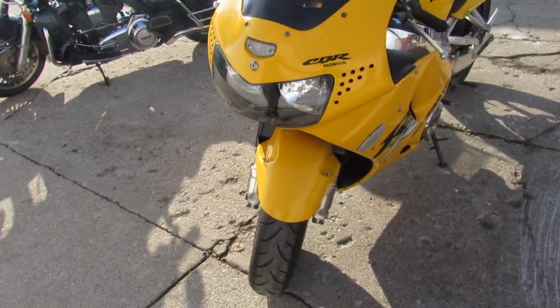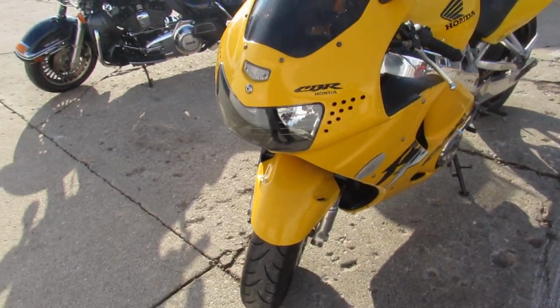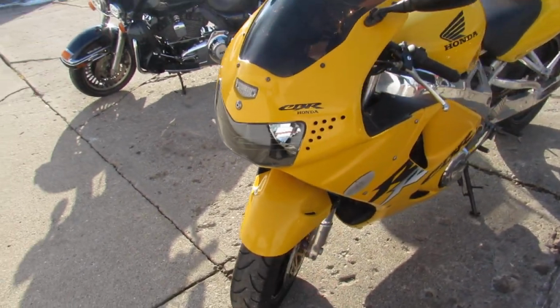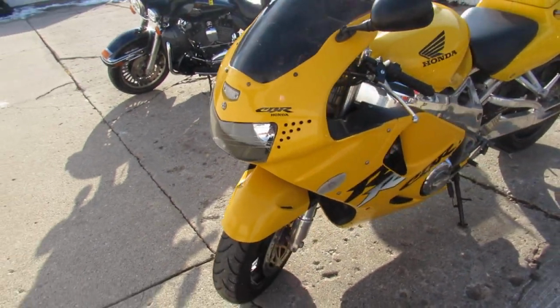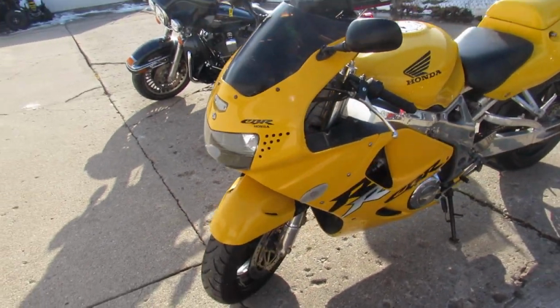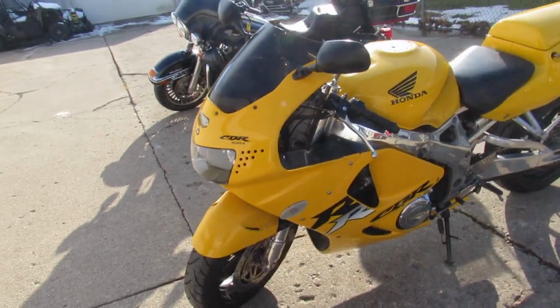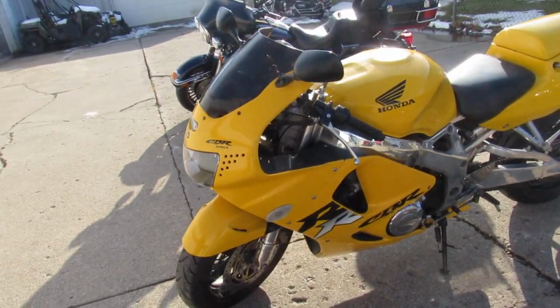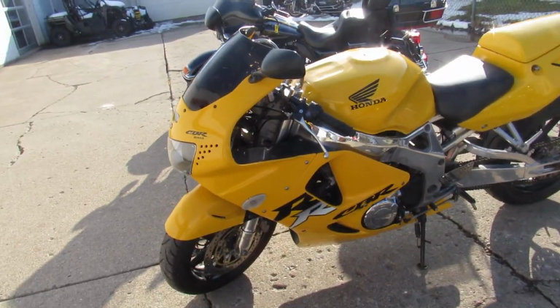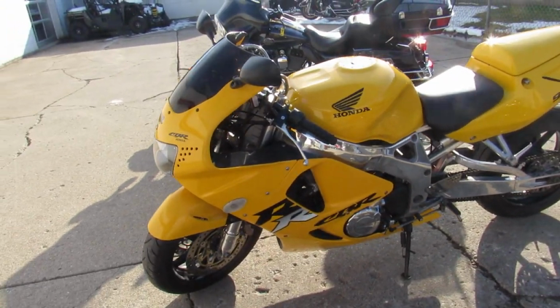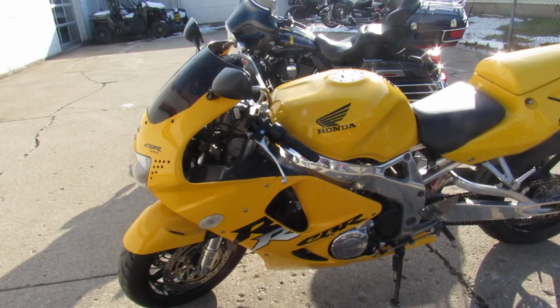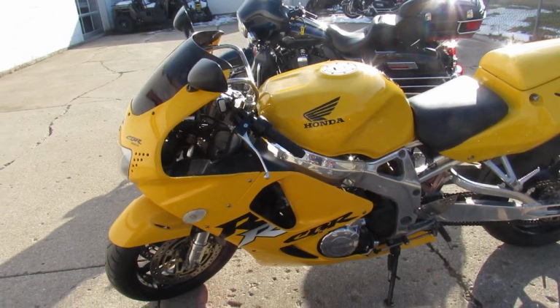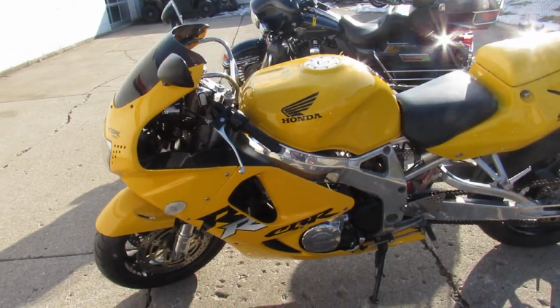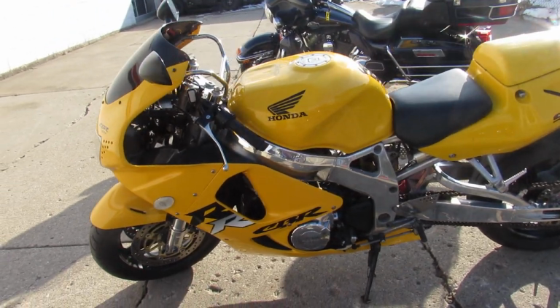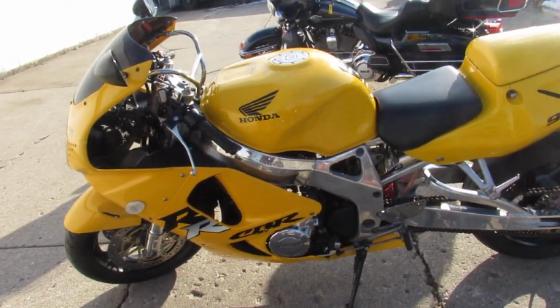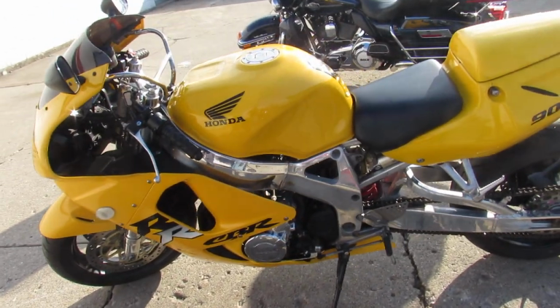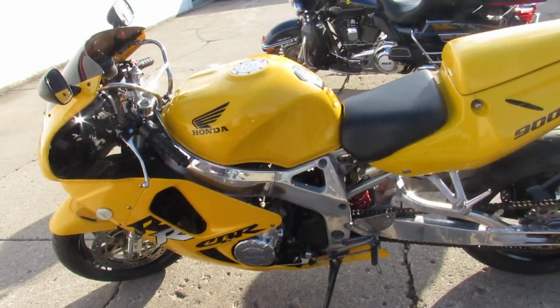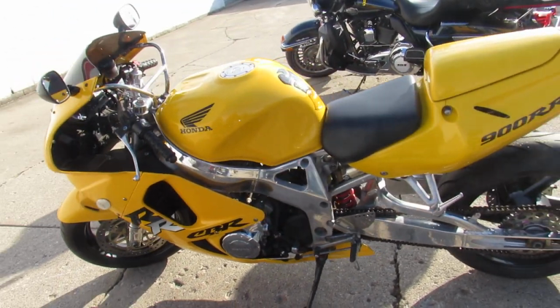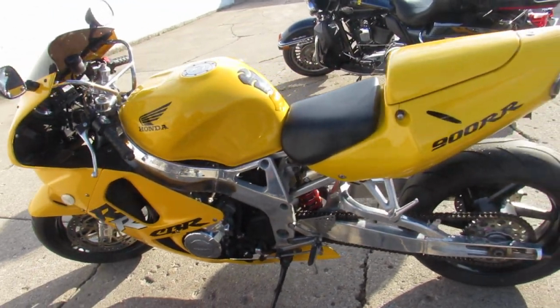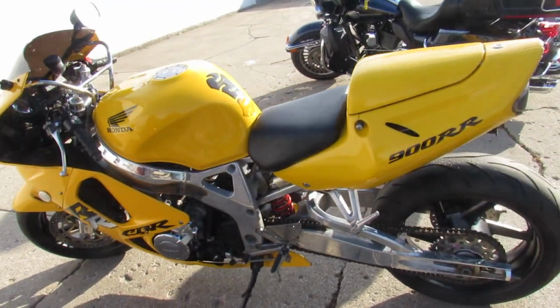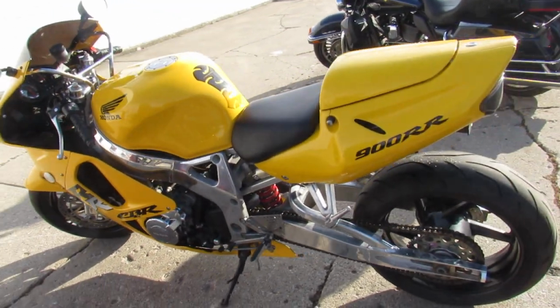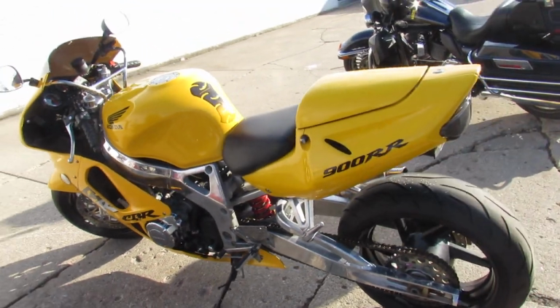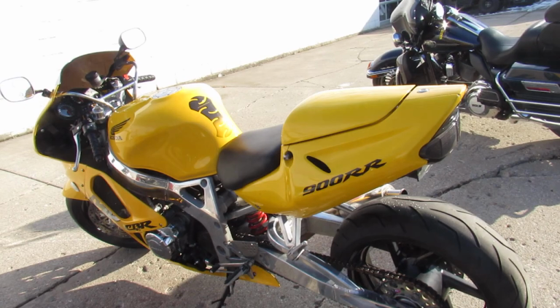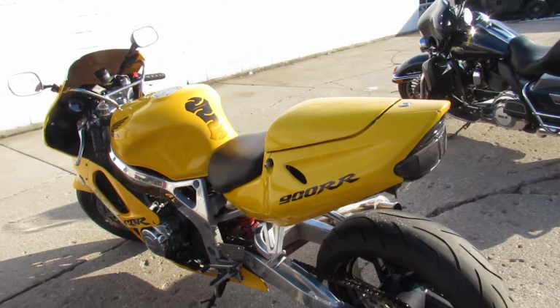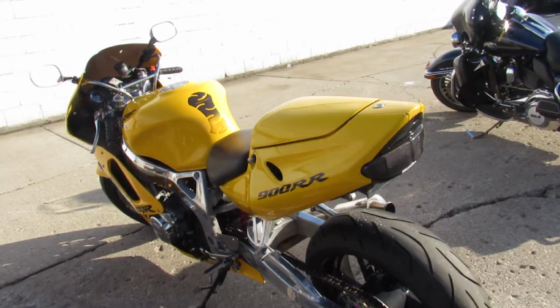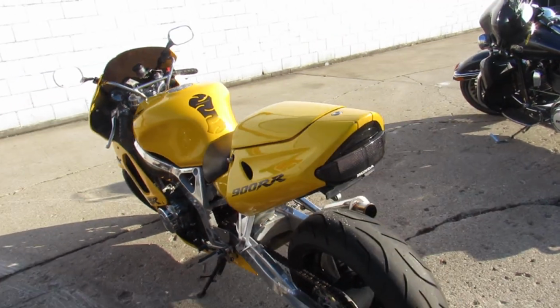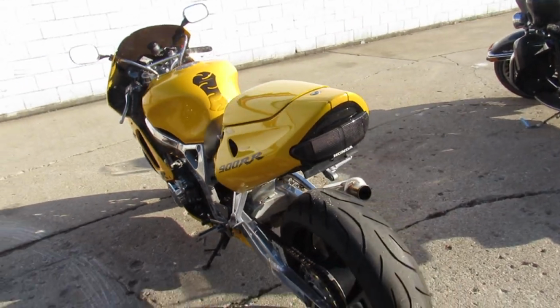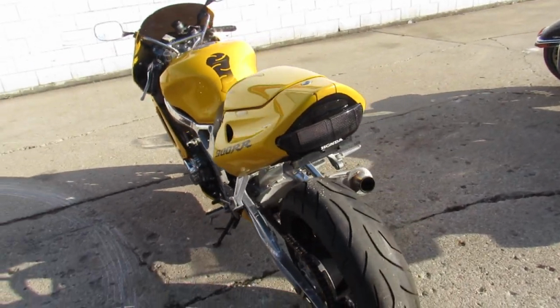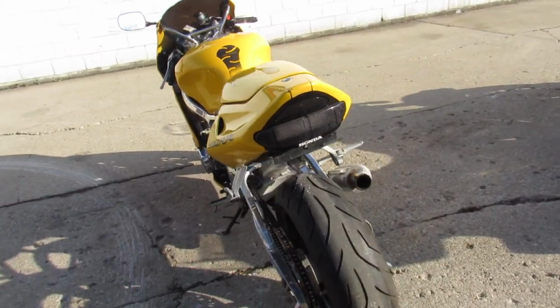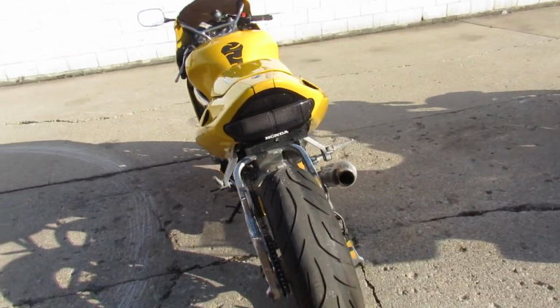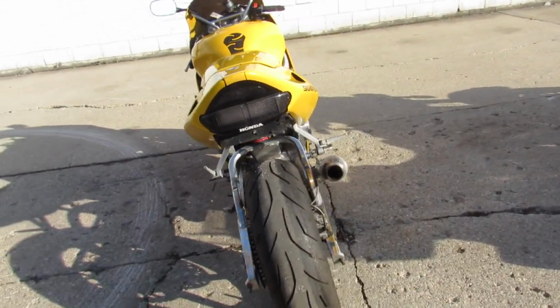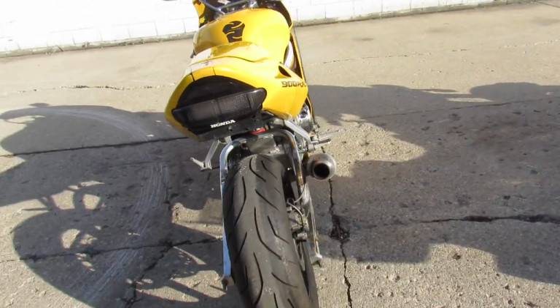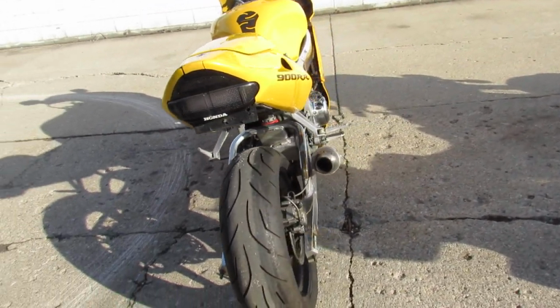Nice clean CBR 900, runs strong, everything works. It's got the fender eliminator kit, flush mount front turn signals, and the shorty exhaust makes this 900RR sound as cool as it looks. Guys, run on the front of the pack and look good doing it on this big bore bike.